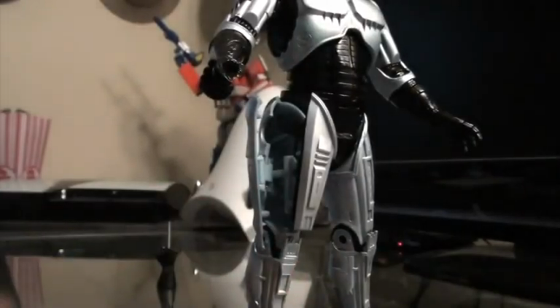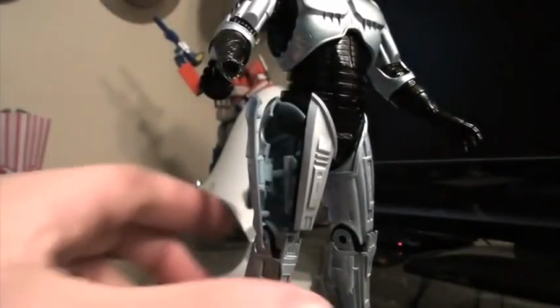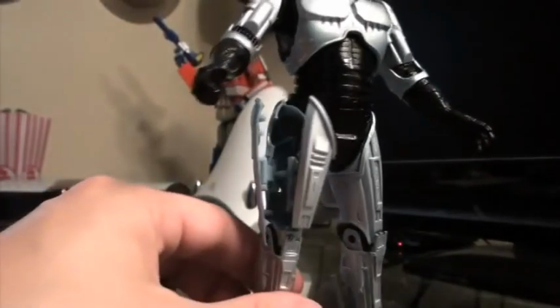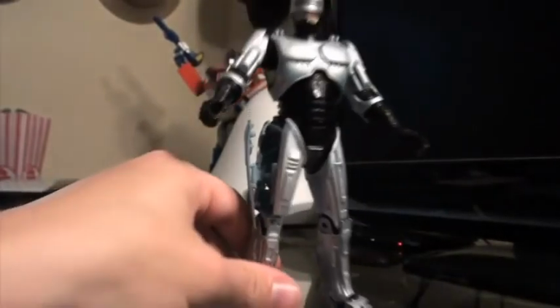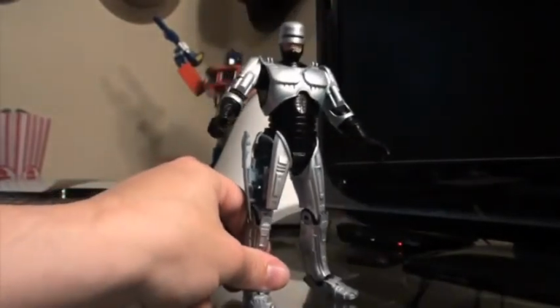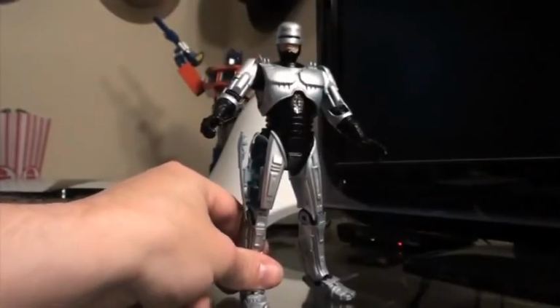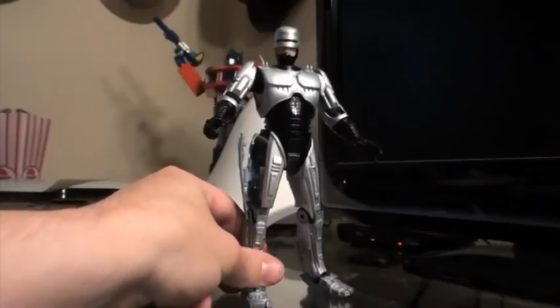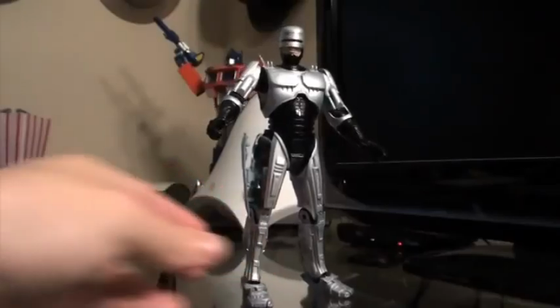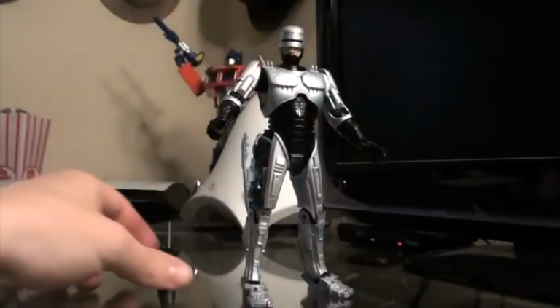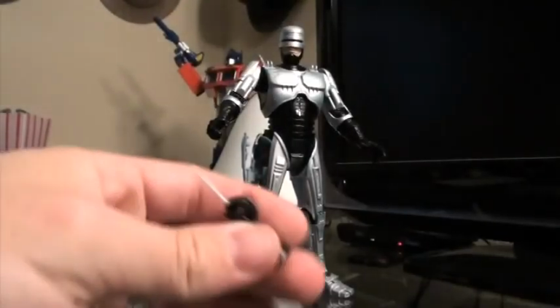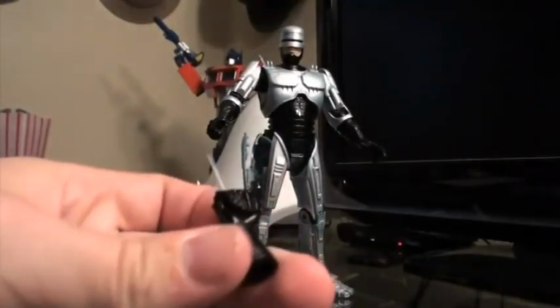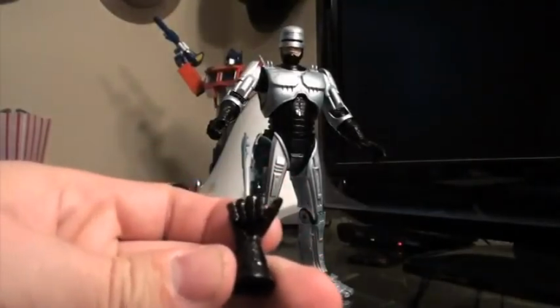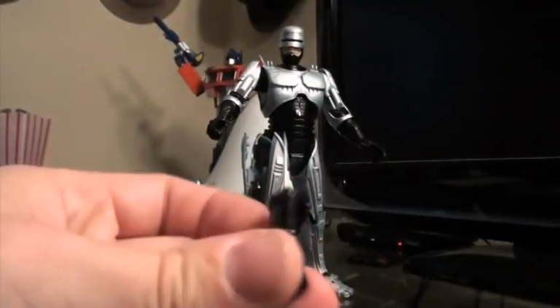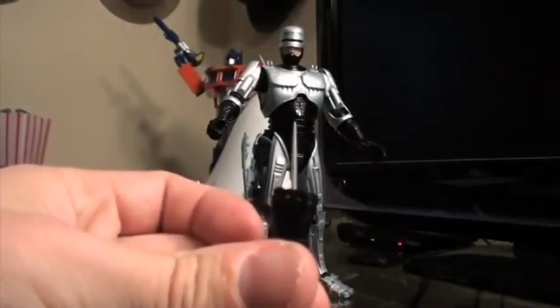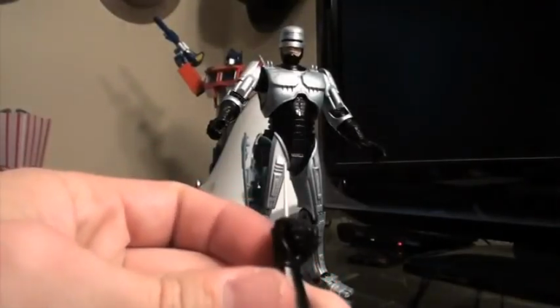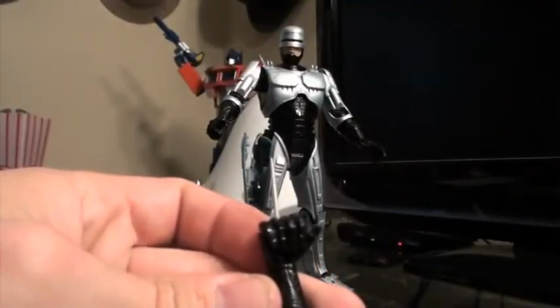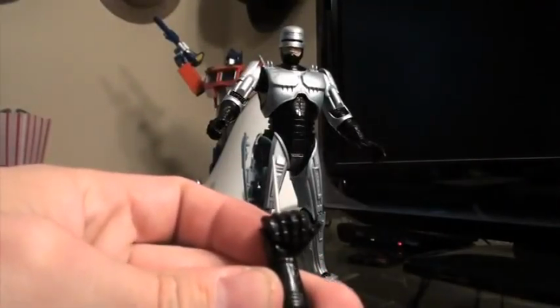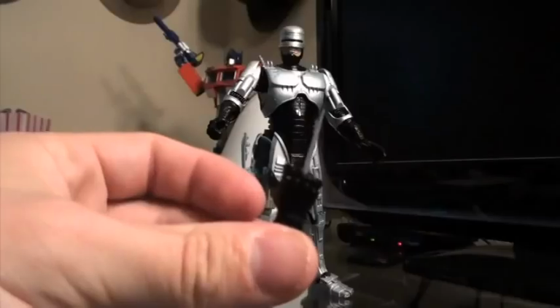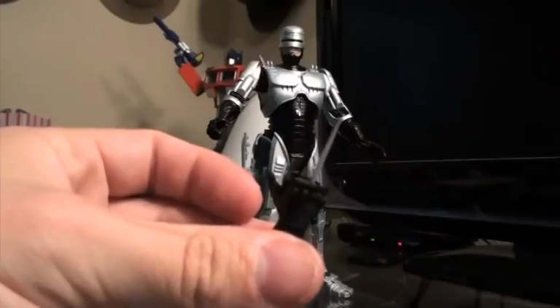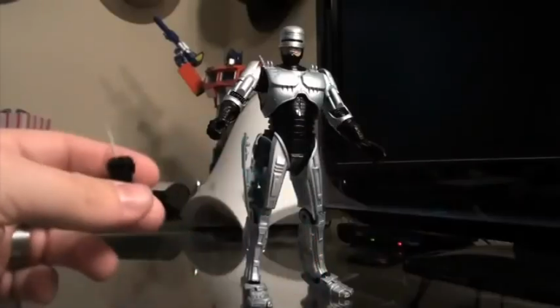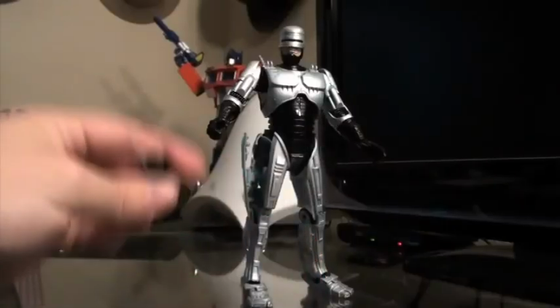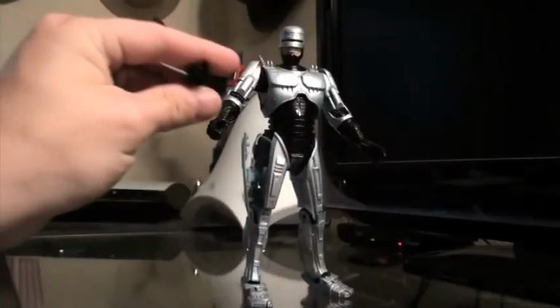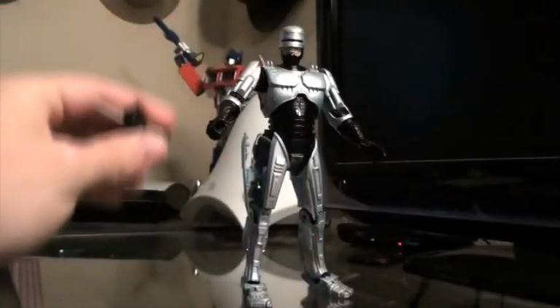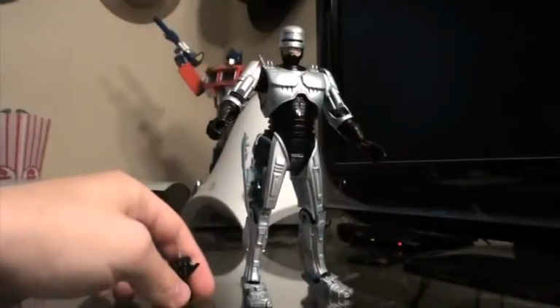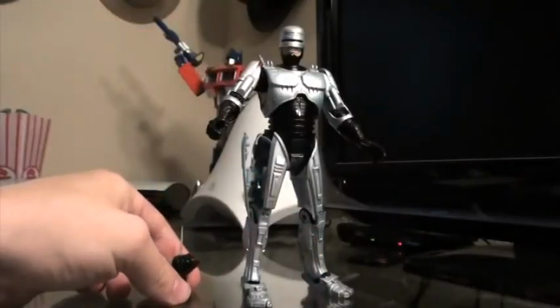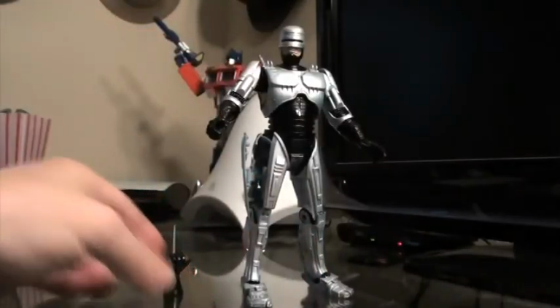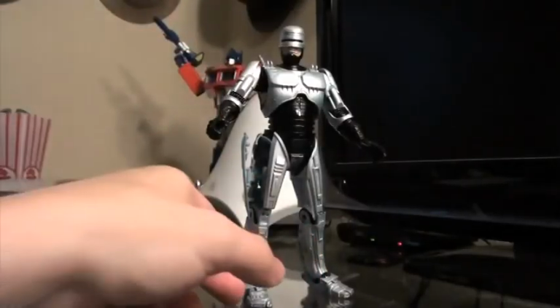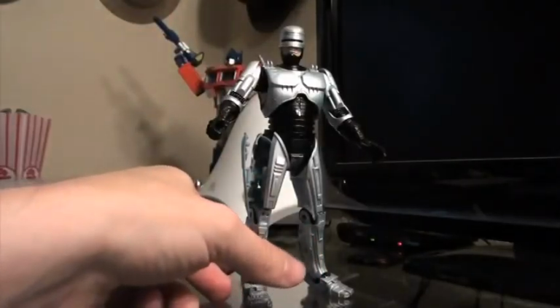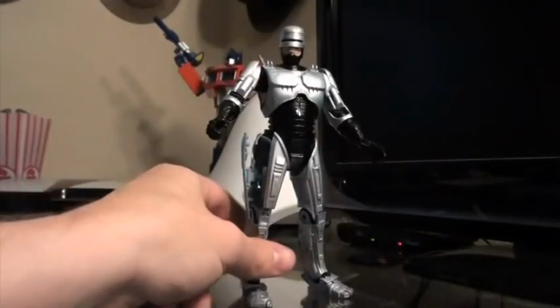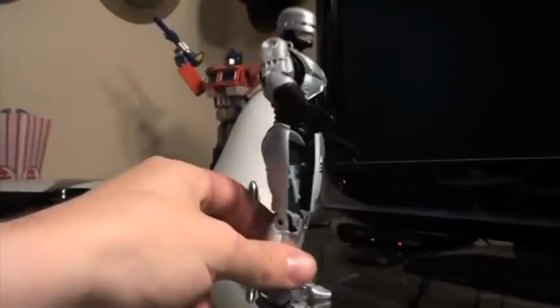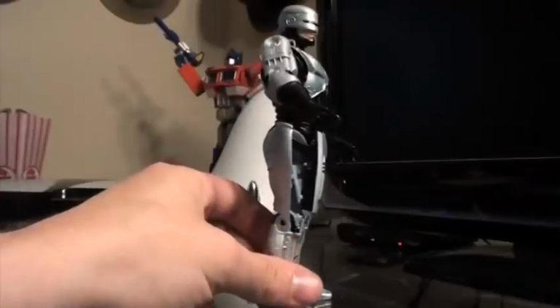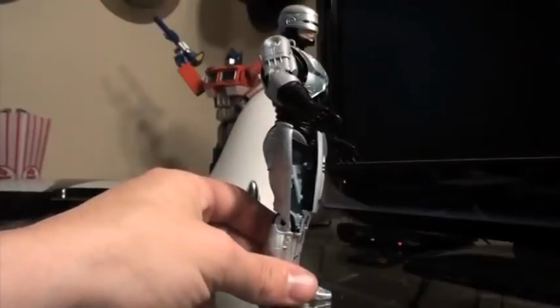It comes with the same accessories as before — it has the data spike hand, which is a really cool addition, and that goes on the right hand. It also comes with his auto 9.